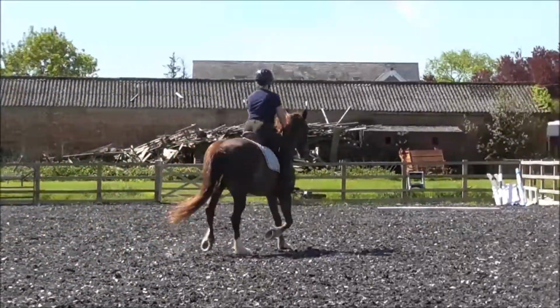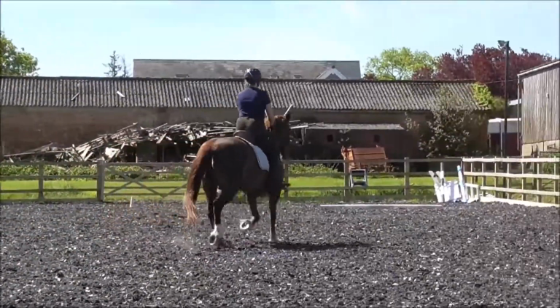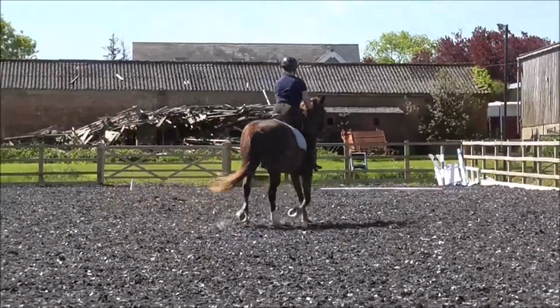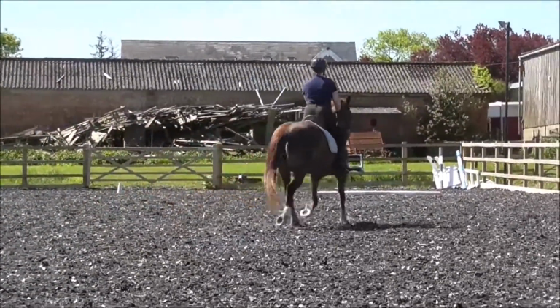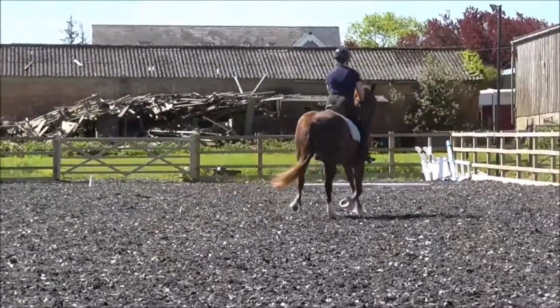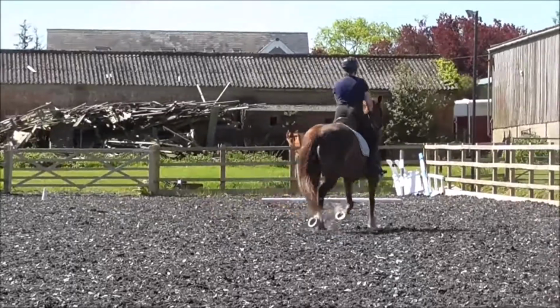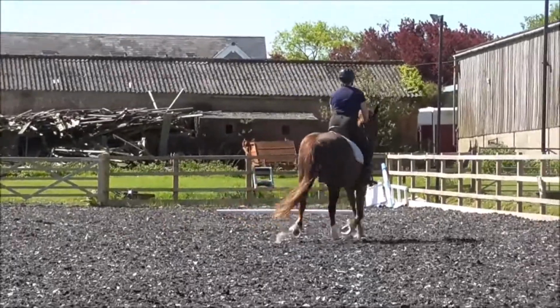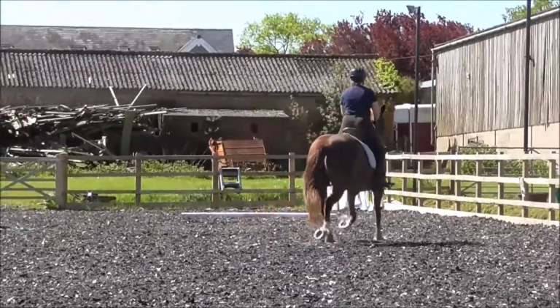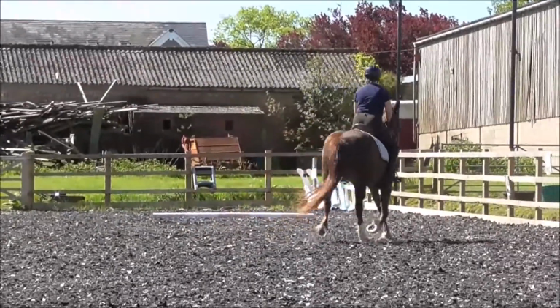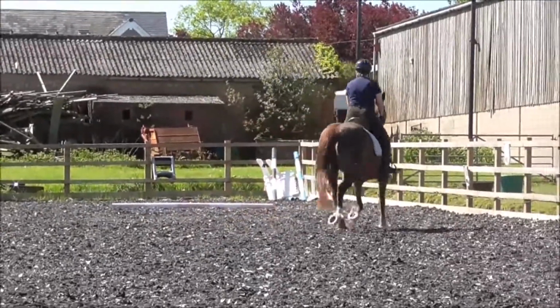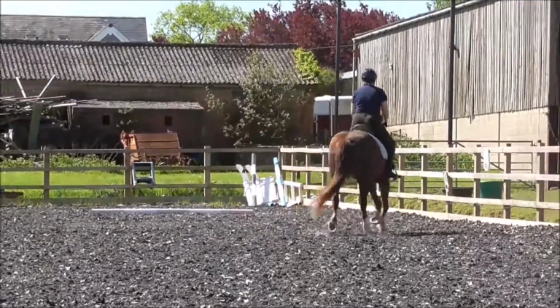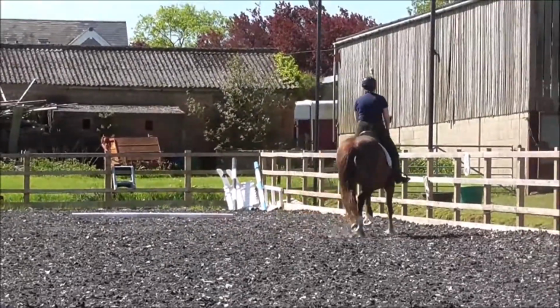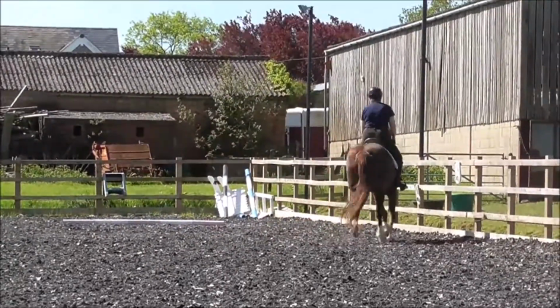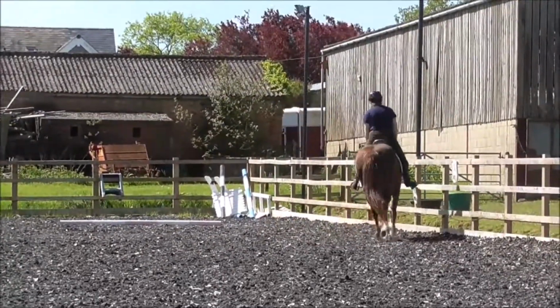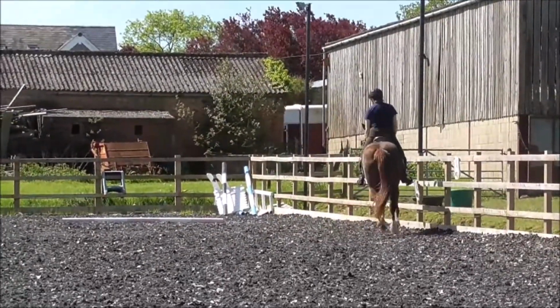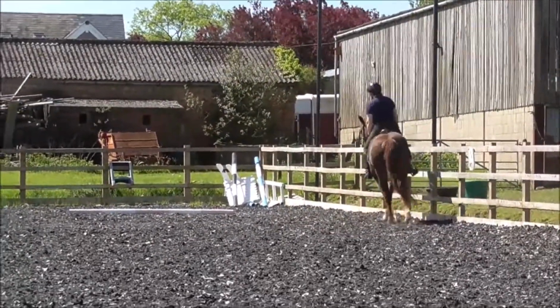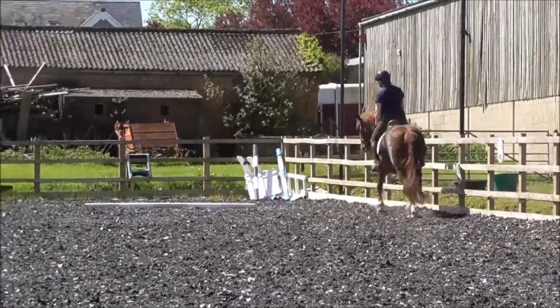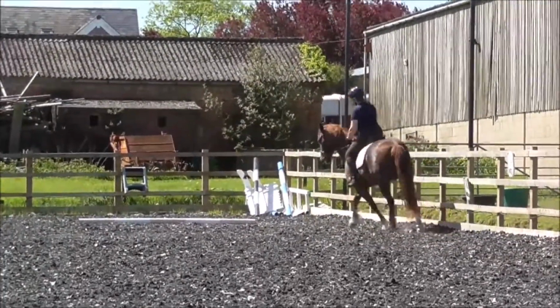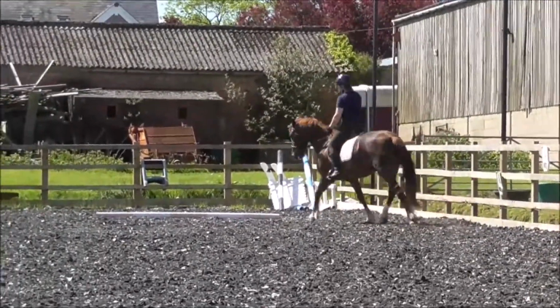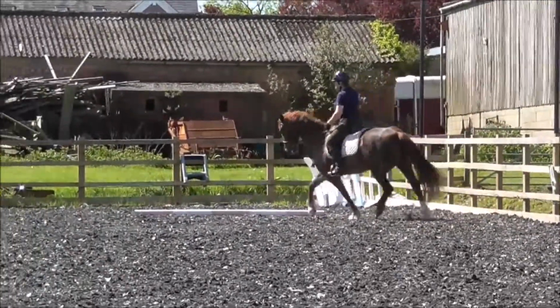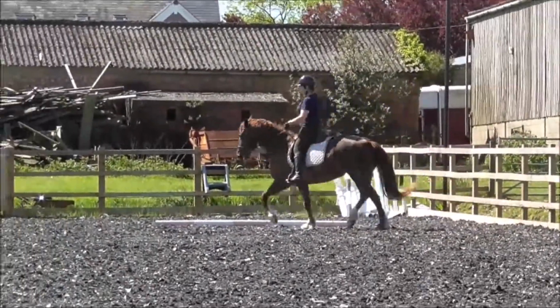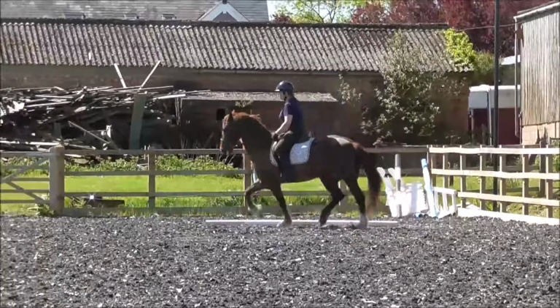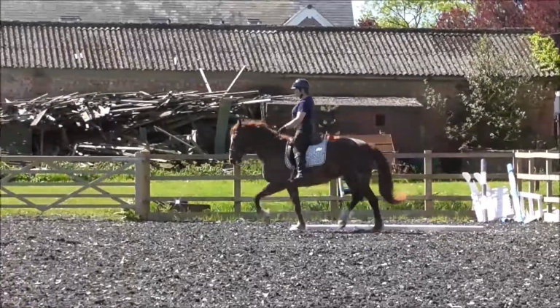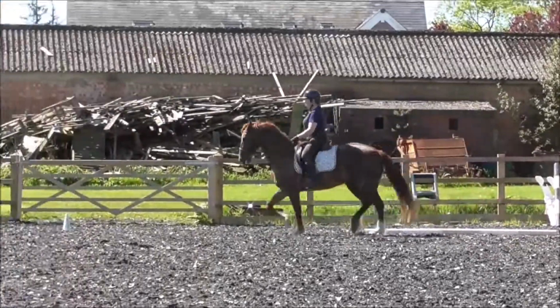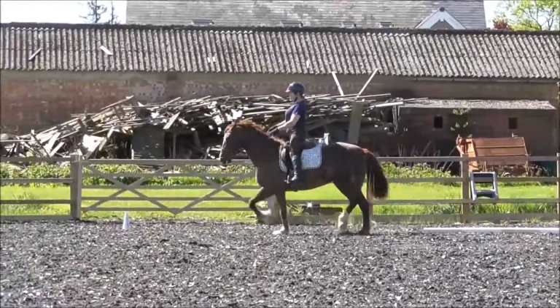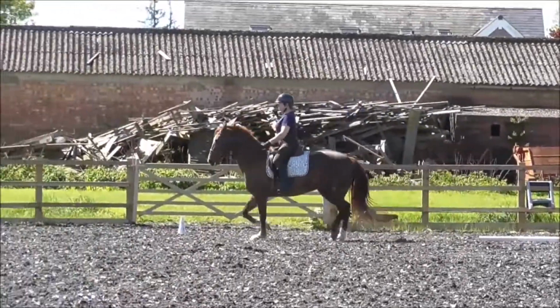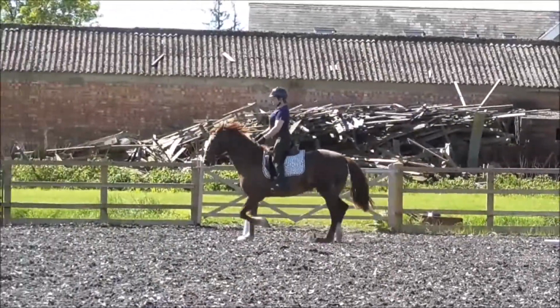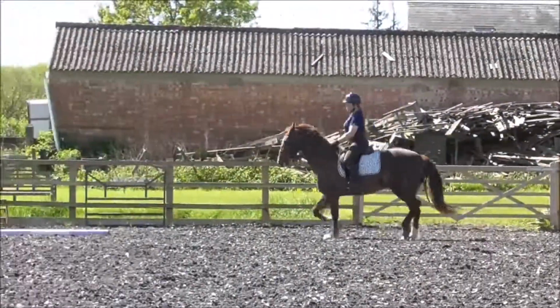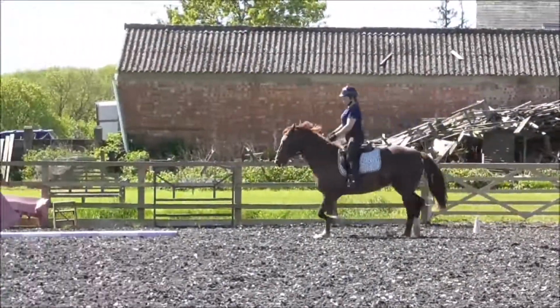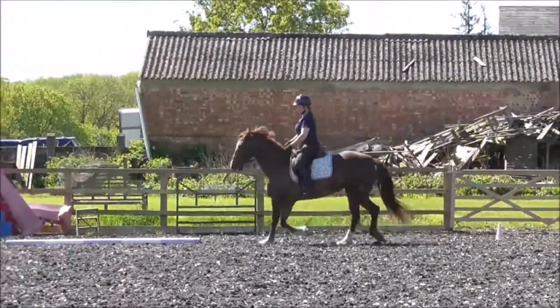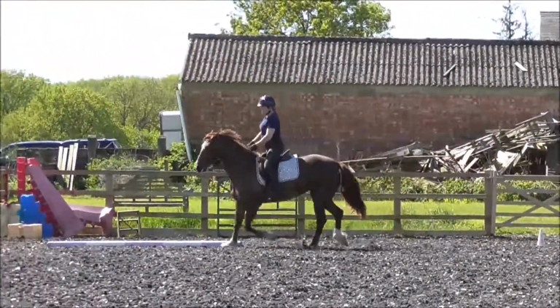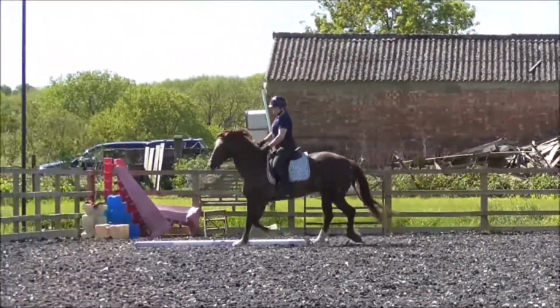Did you see how she balanced that turn? I absolutely did — right into the corner. You don't need to go deep, but the balance is good. 7.5.